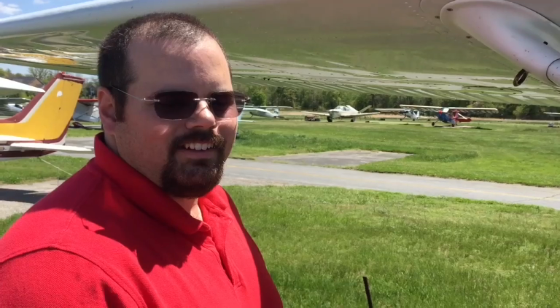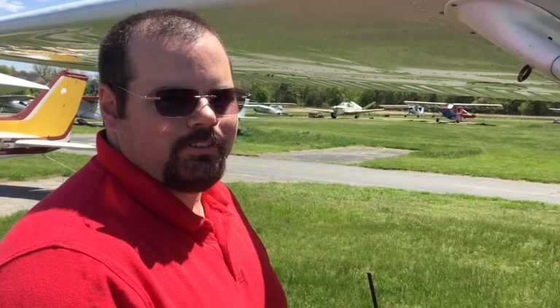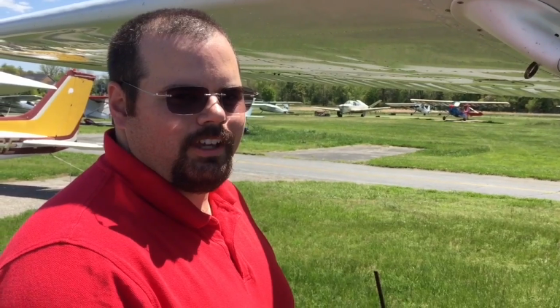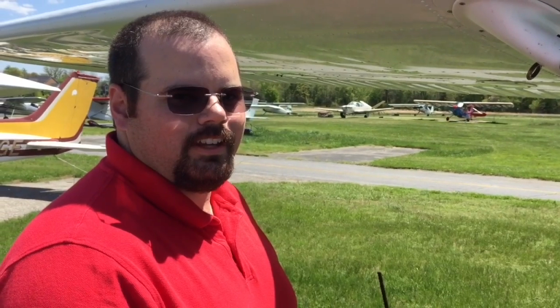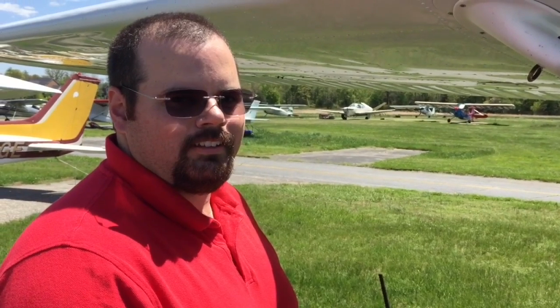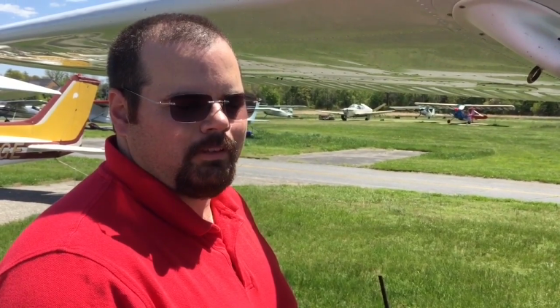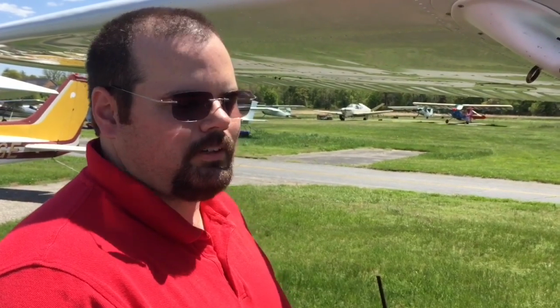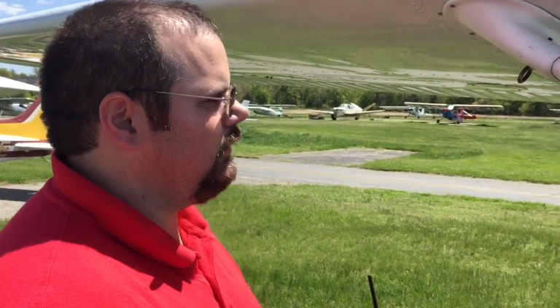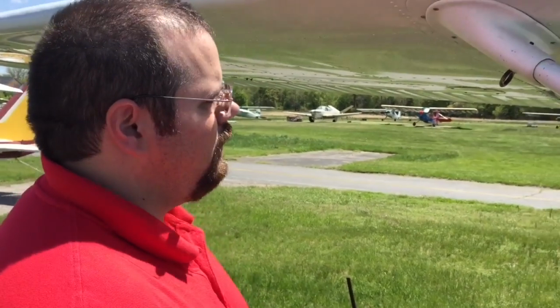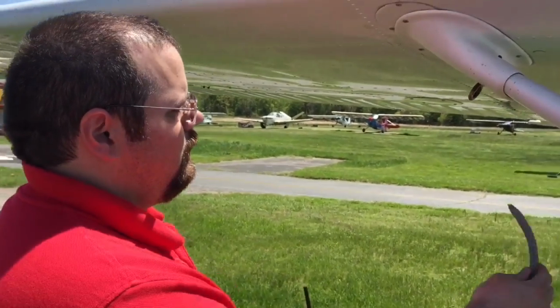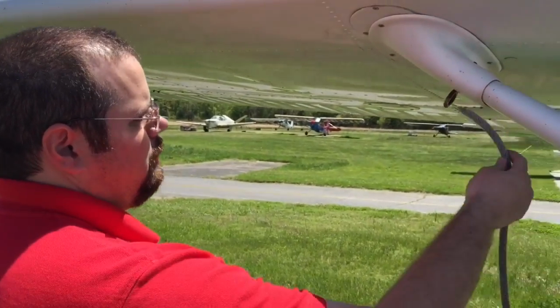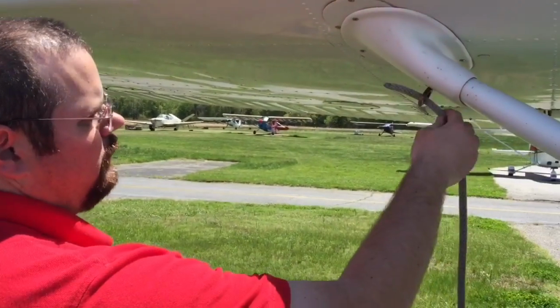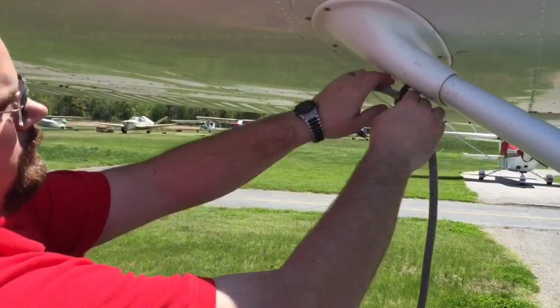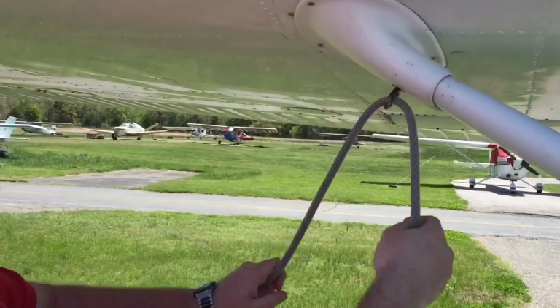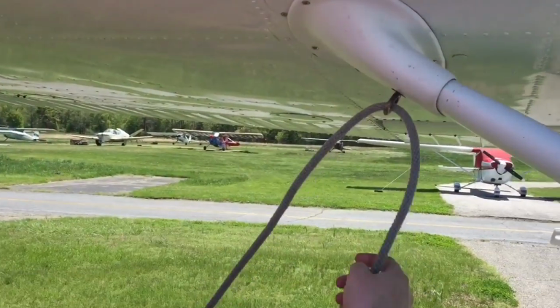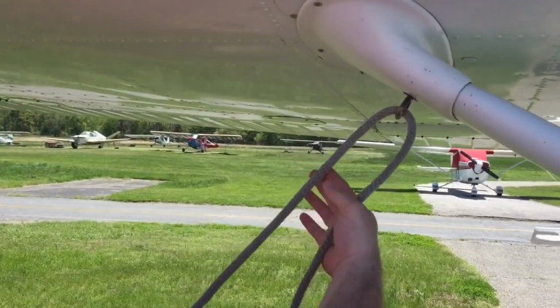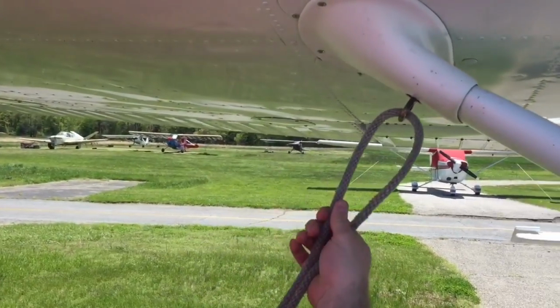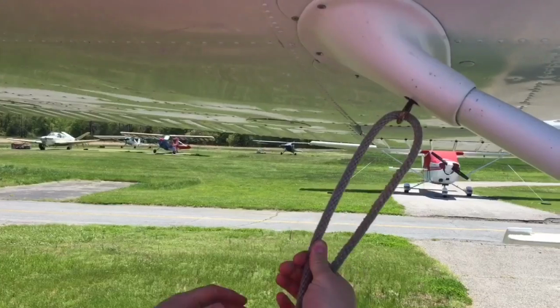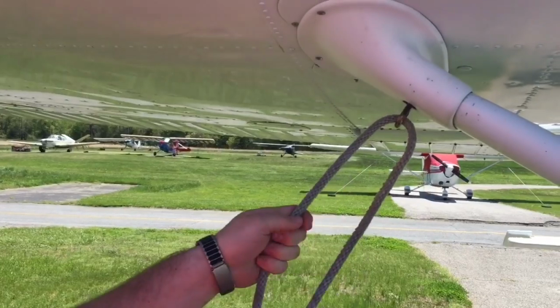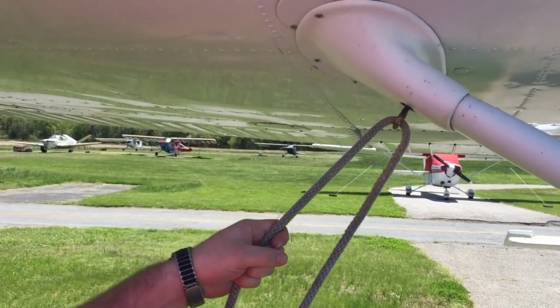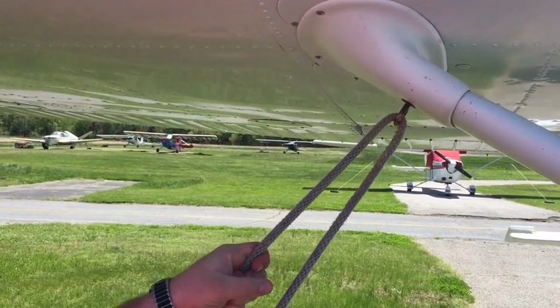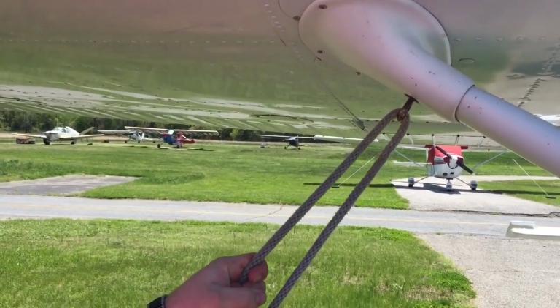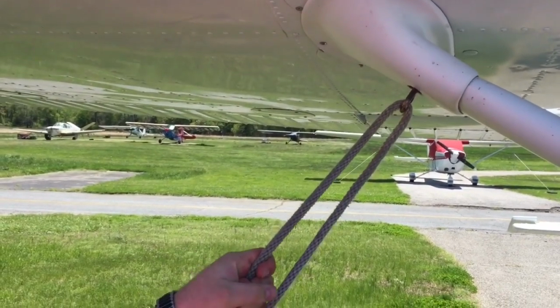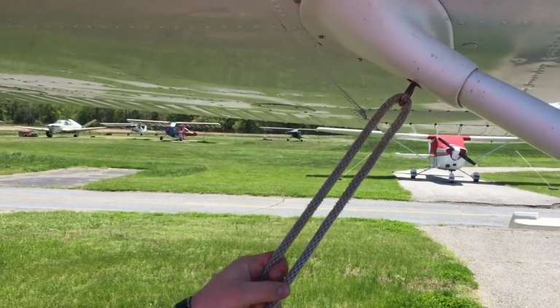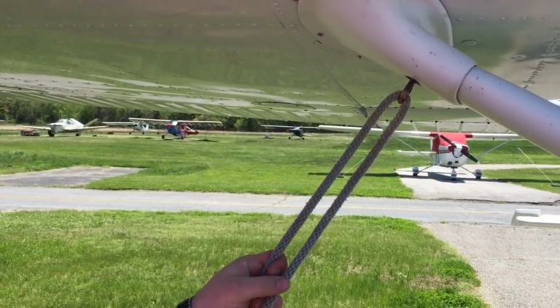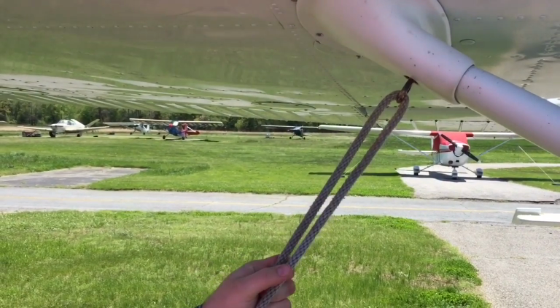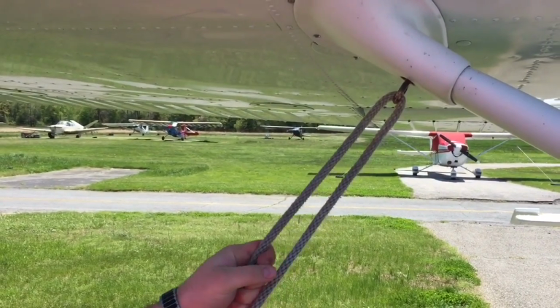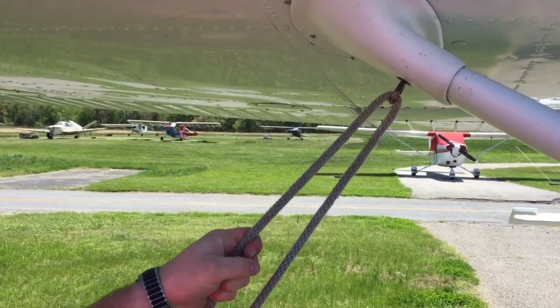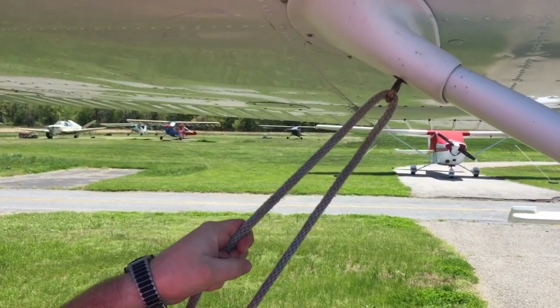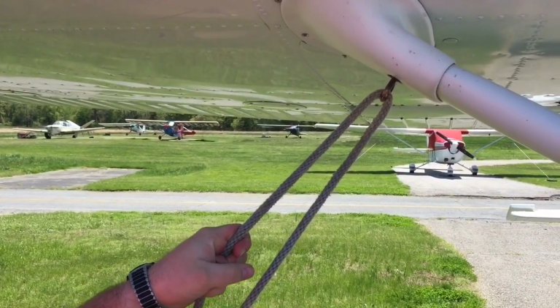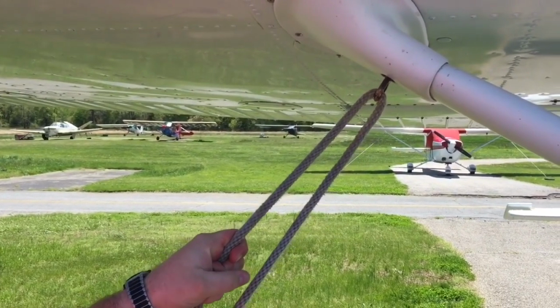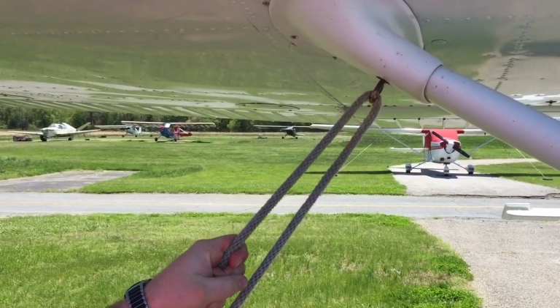Alright, so I'm going to show you how to tie down the airplanes properly. We're going to put the rope through the tie-down loop. And just like tying your shoes, you've got to make sure this is good and tight to hold properly.